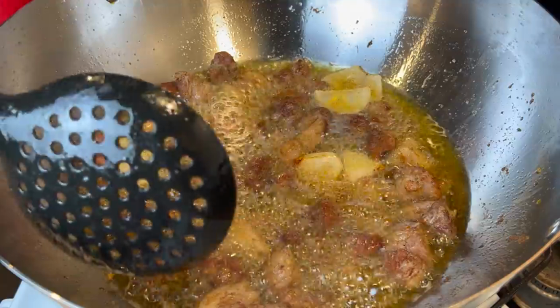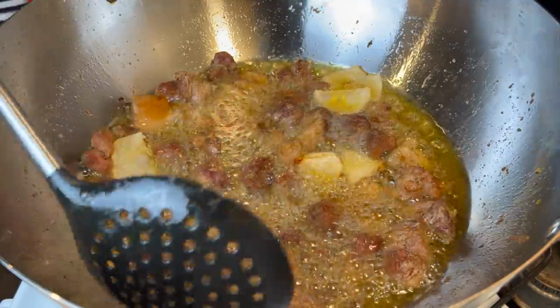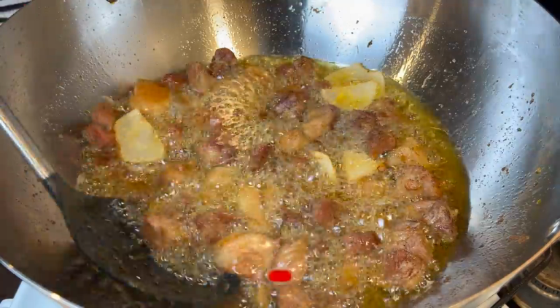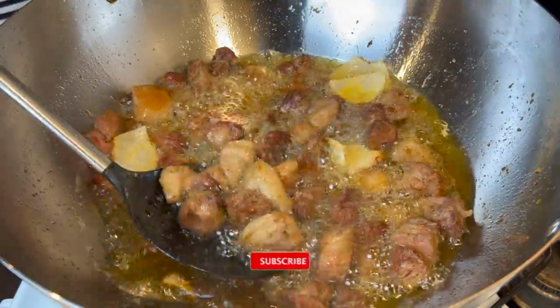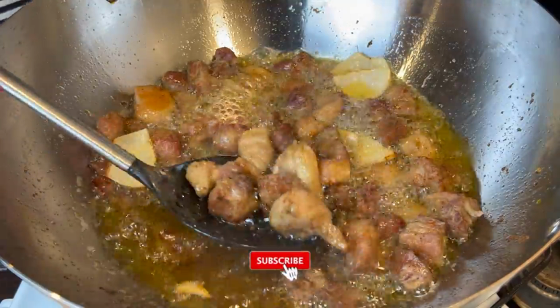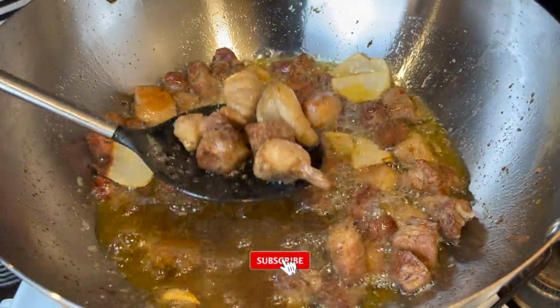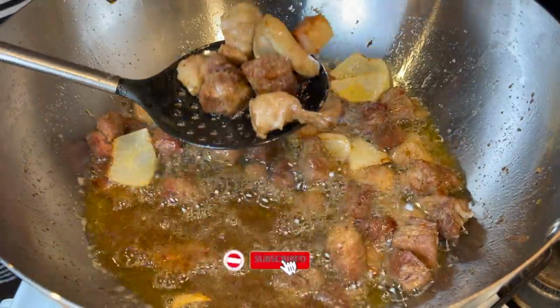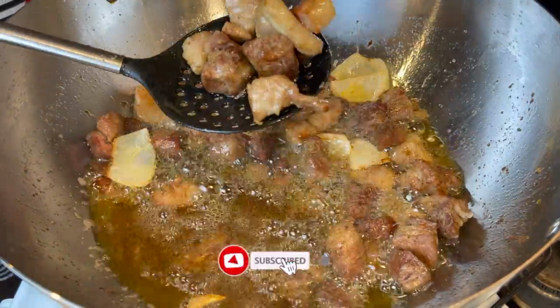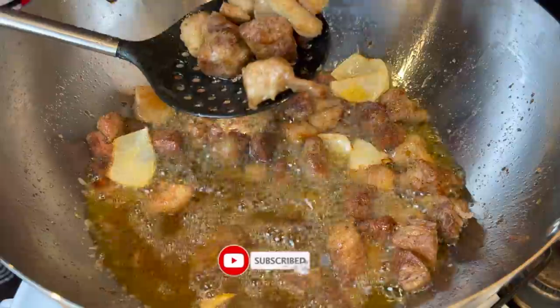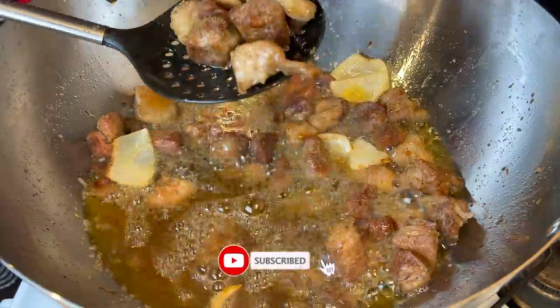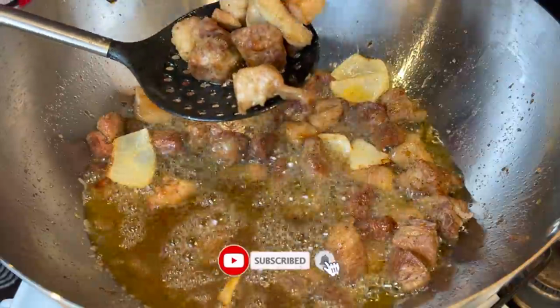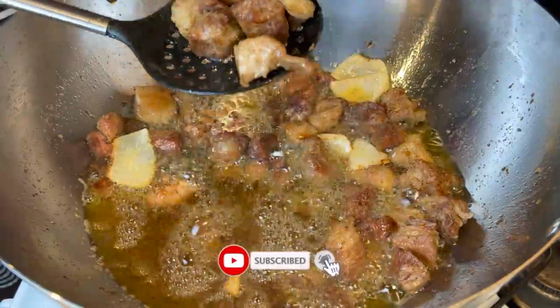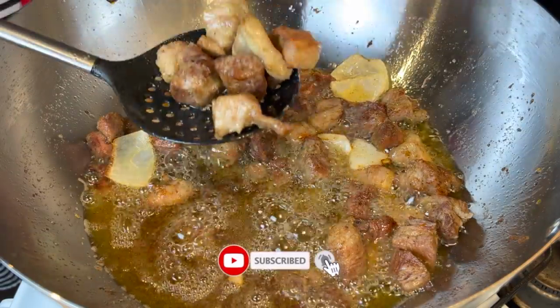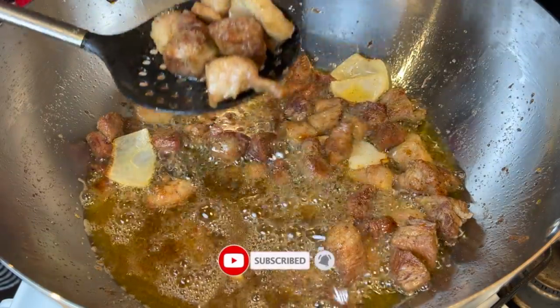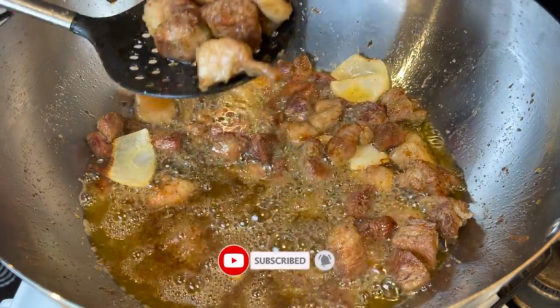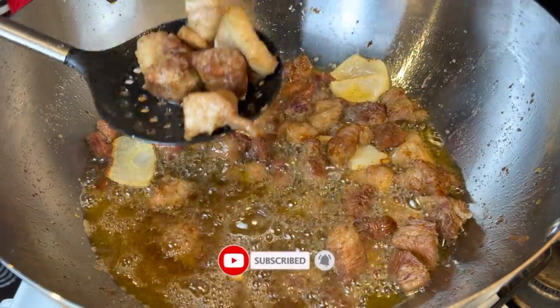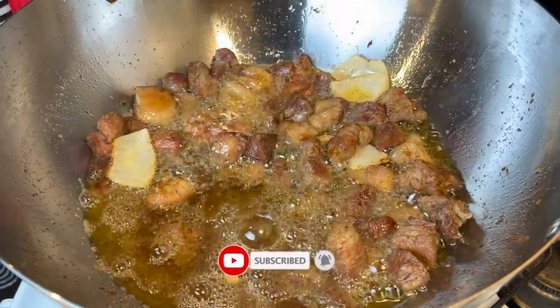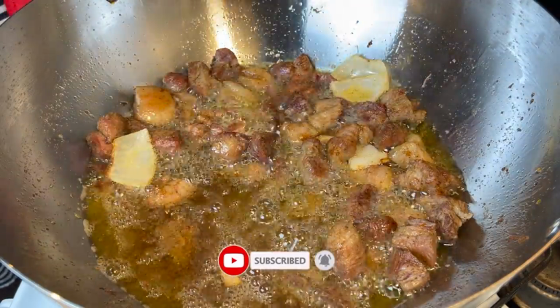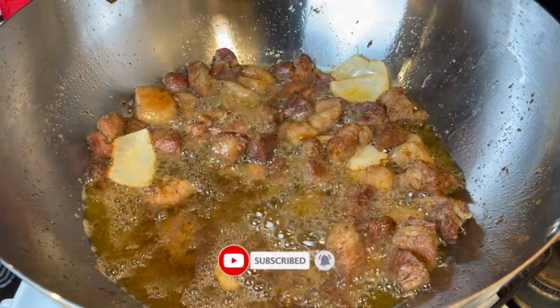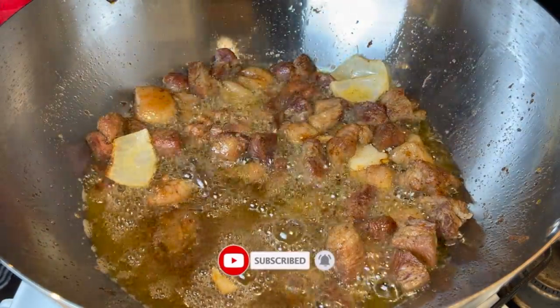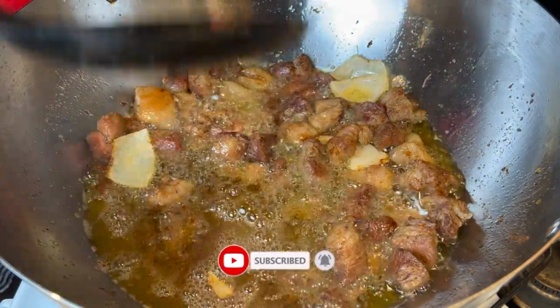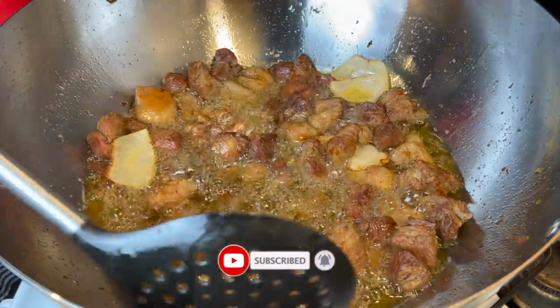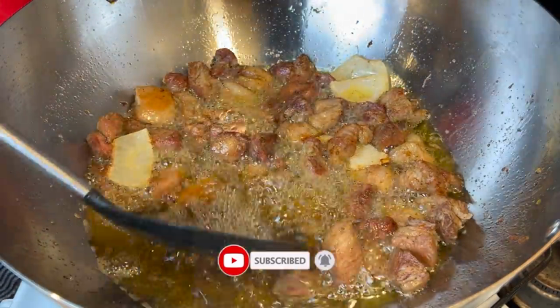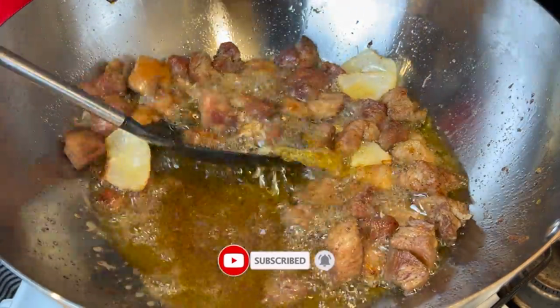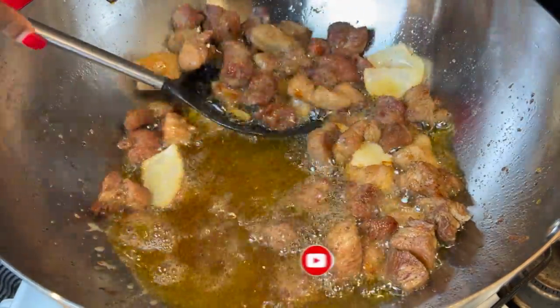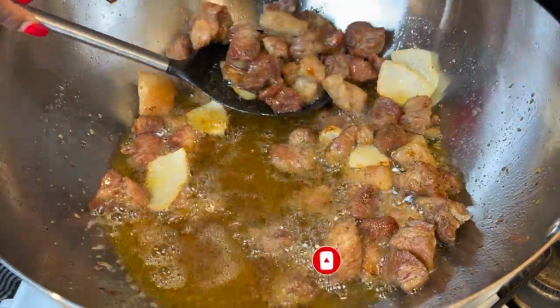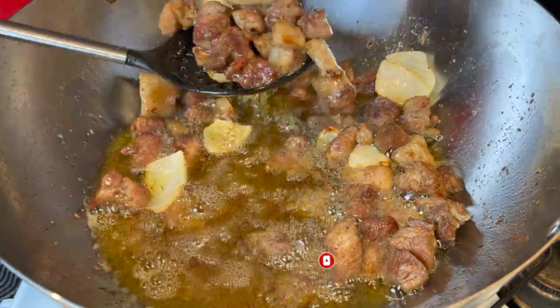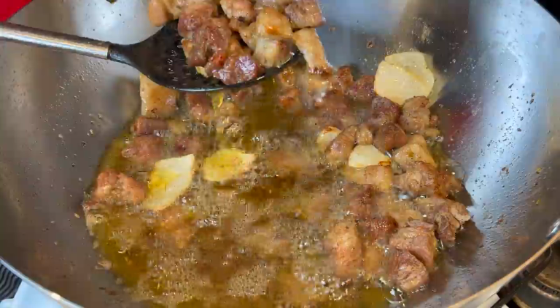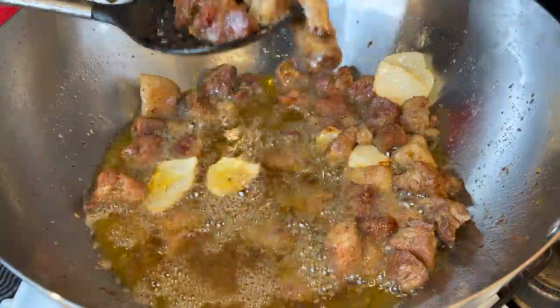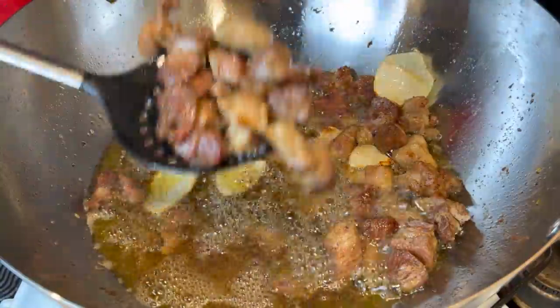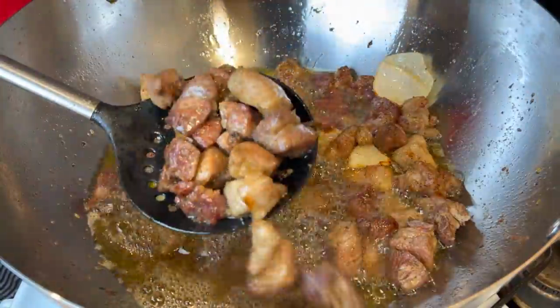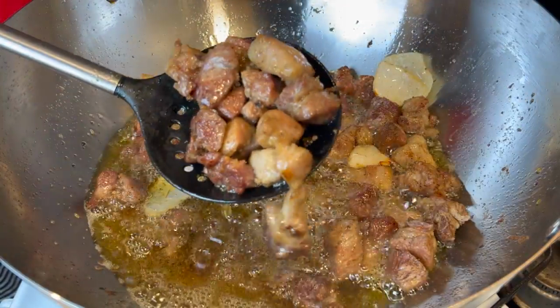So this is how I want it. I'm going to go ahead and scoop out the pork, leaving the onions in there, and then I'll fry all the pork till it is all done.